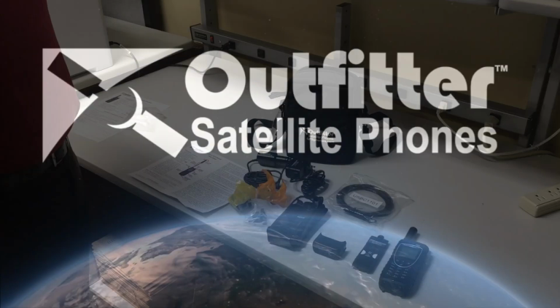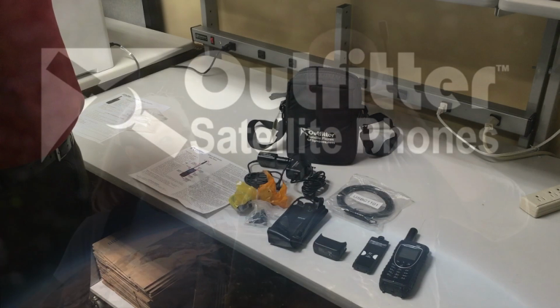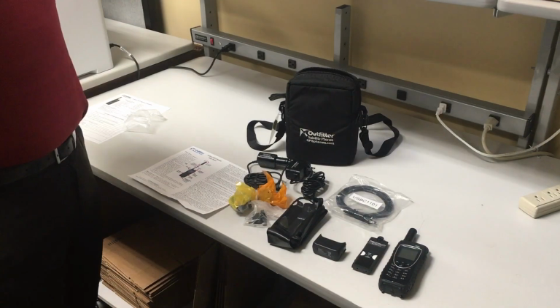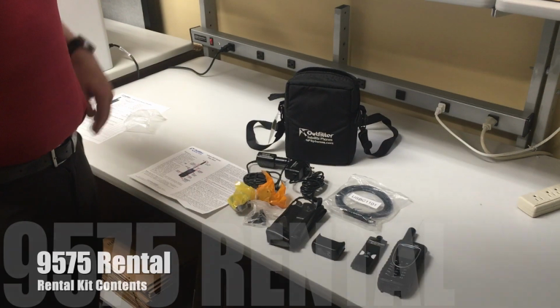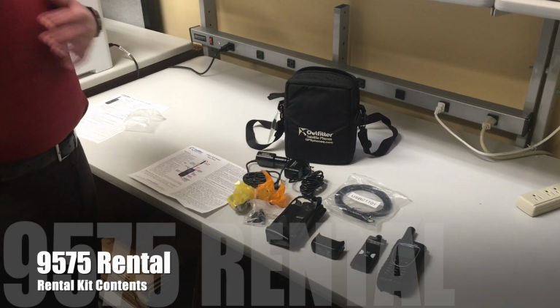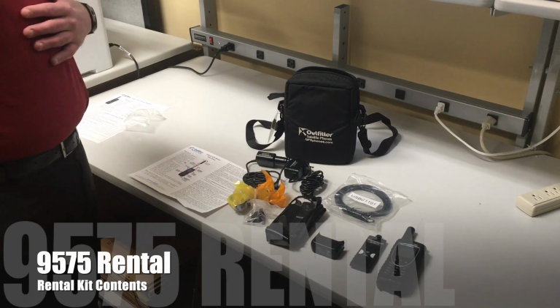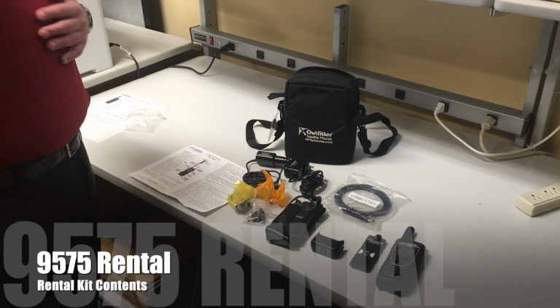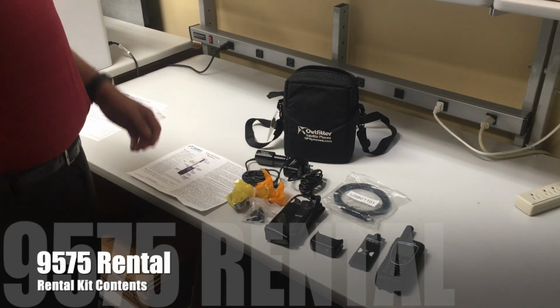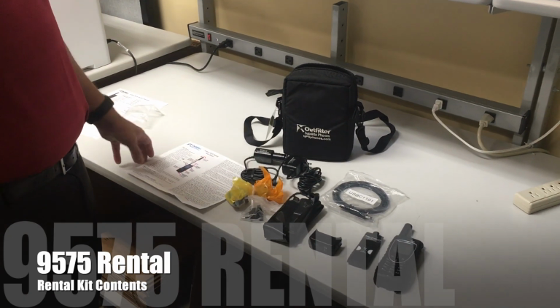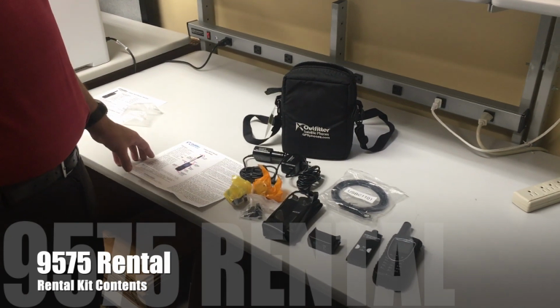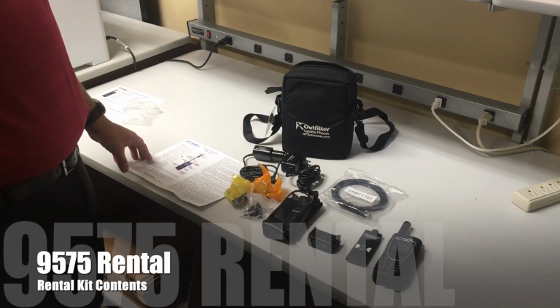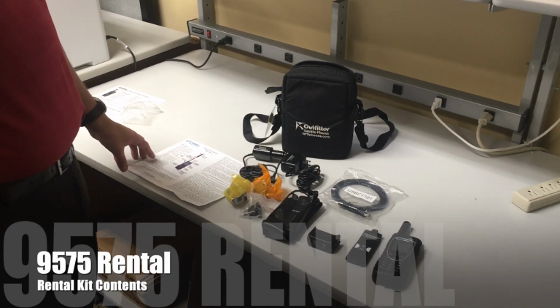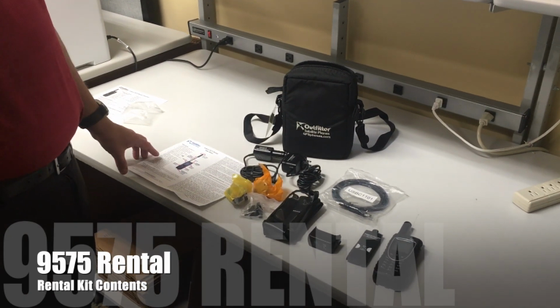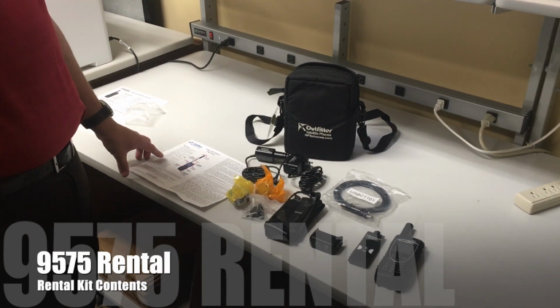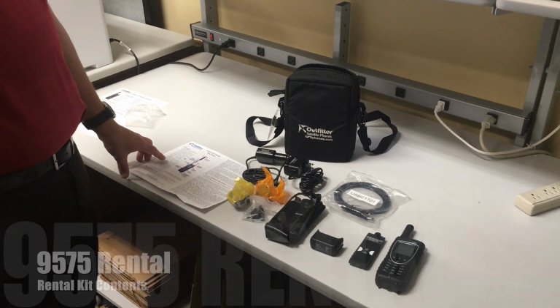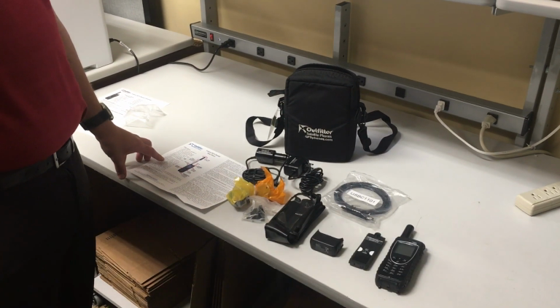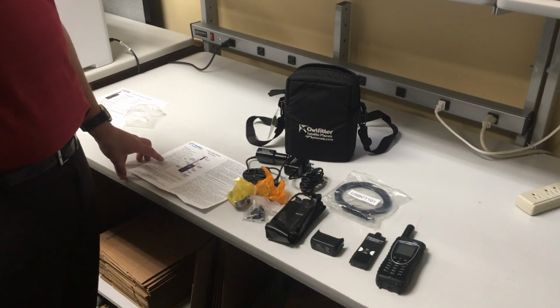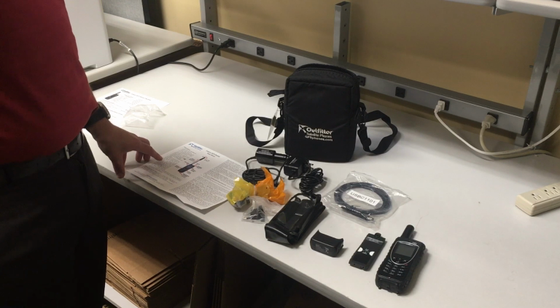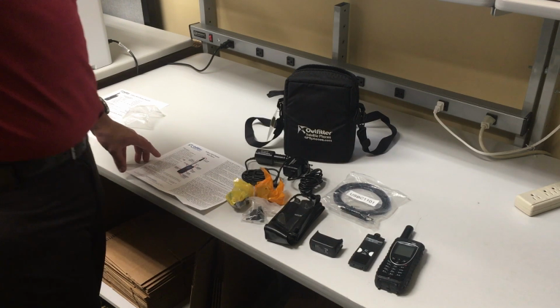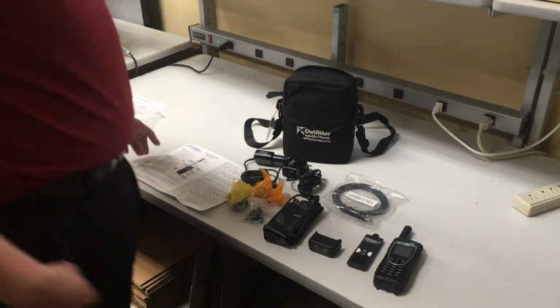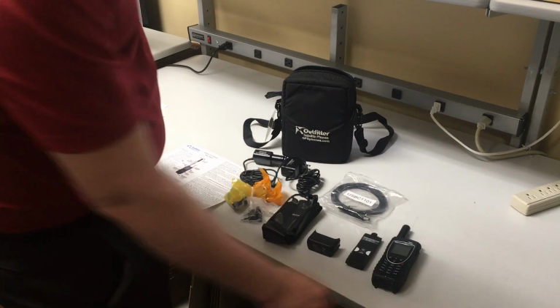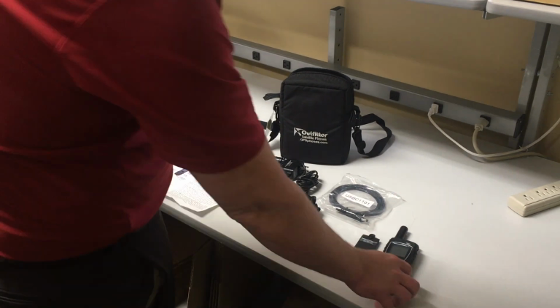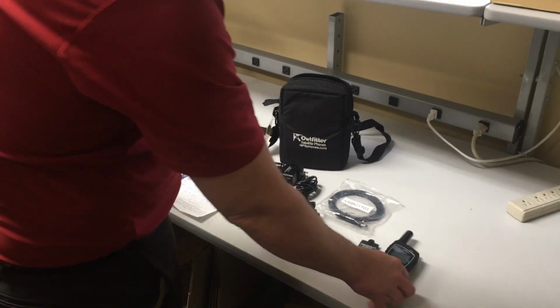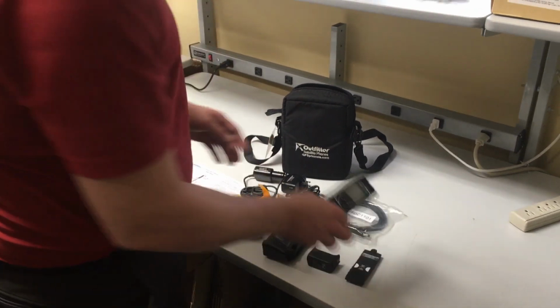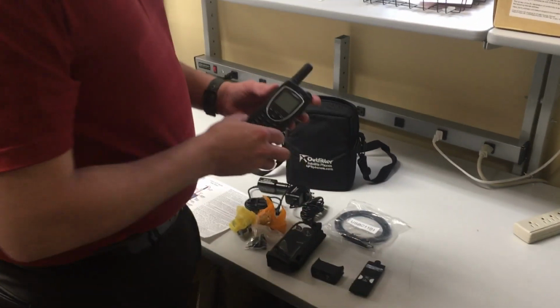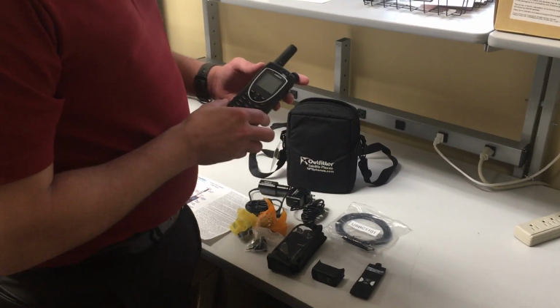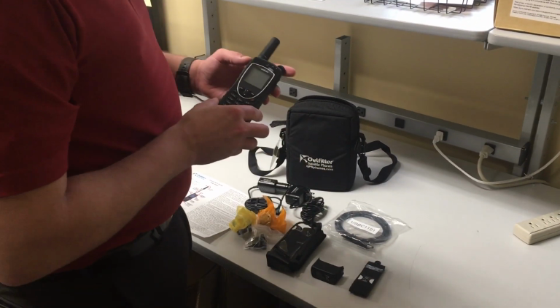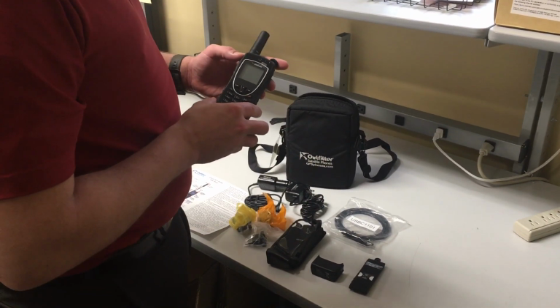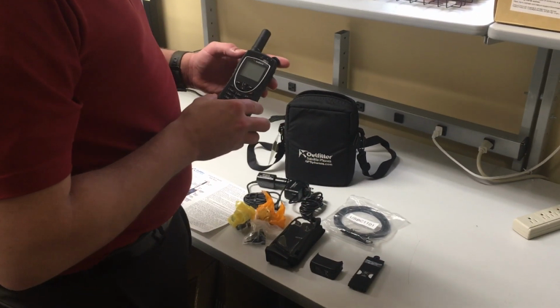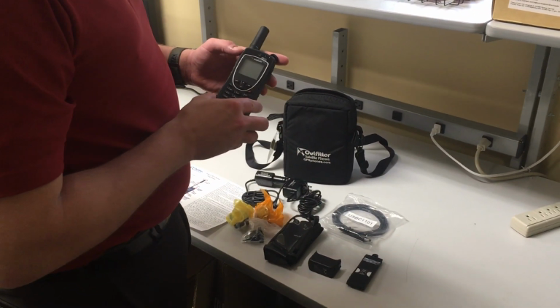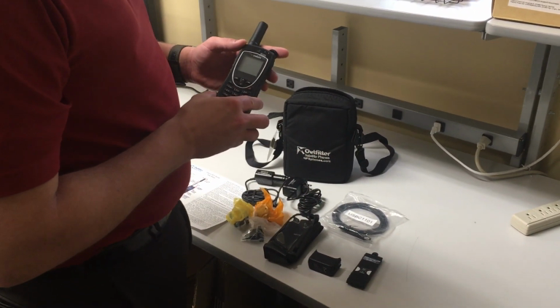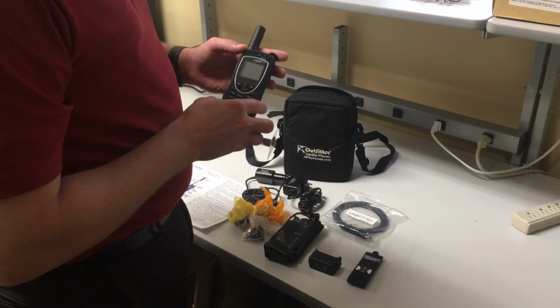It's Lundy here at Outfitter Satellite, and I'm going to go over what you're going to get in a 9575 Iridium rental kit. First things first is going to be your phone, the 9575 Iridium.